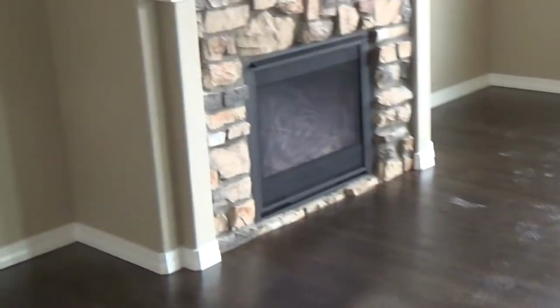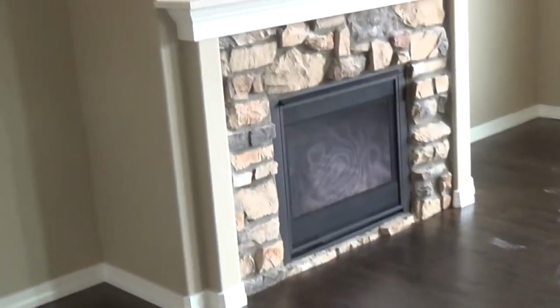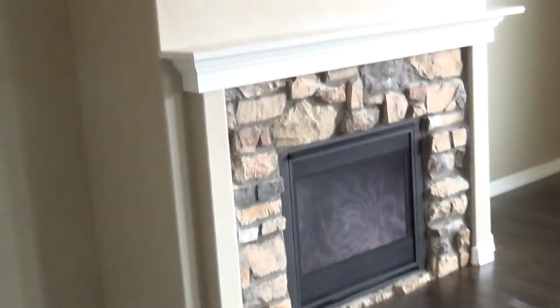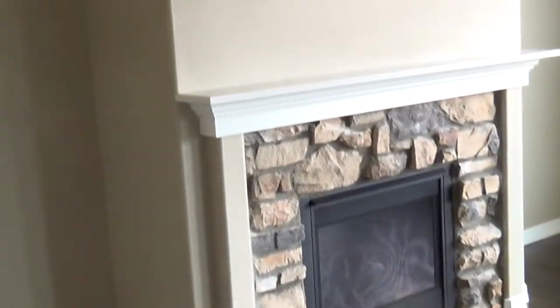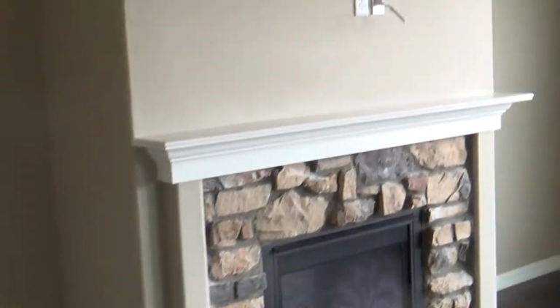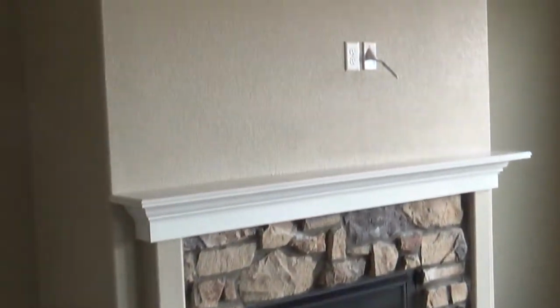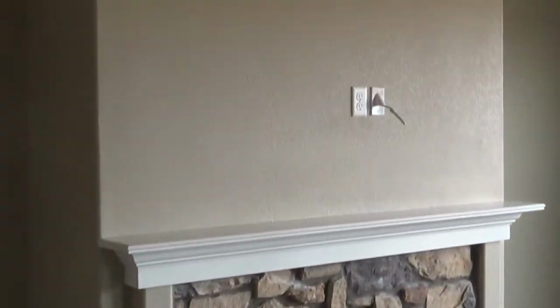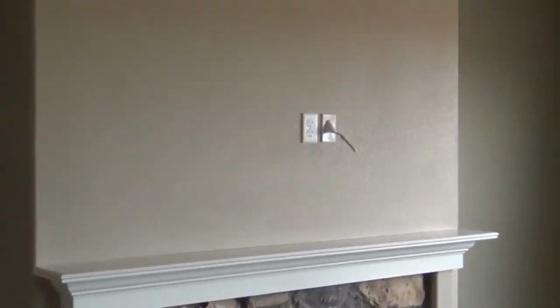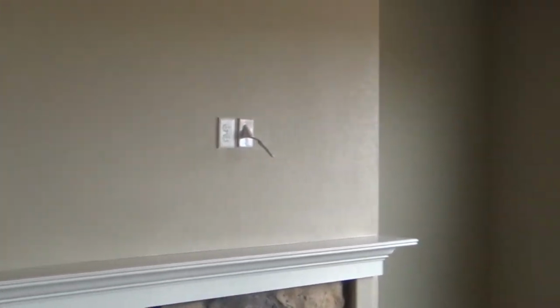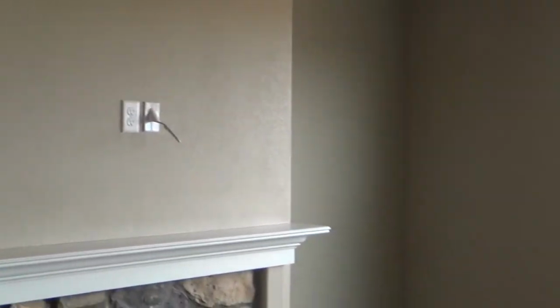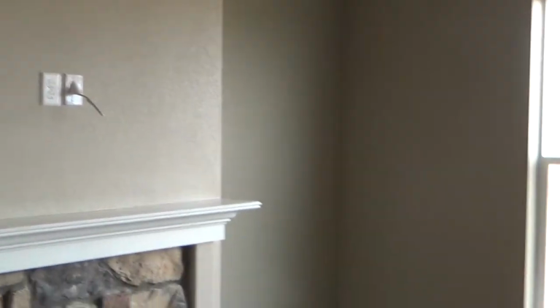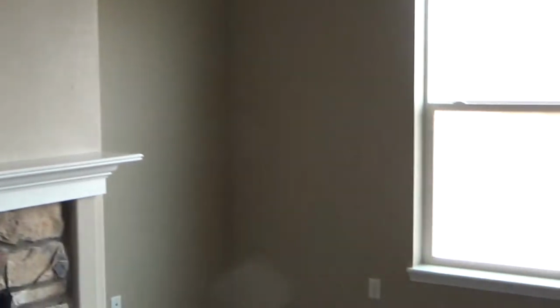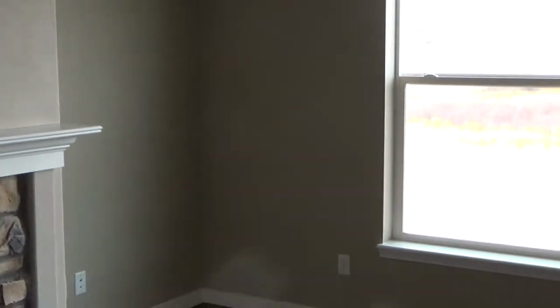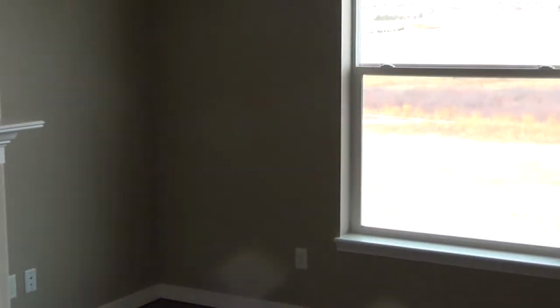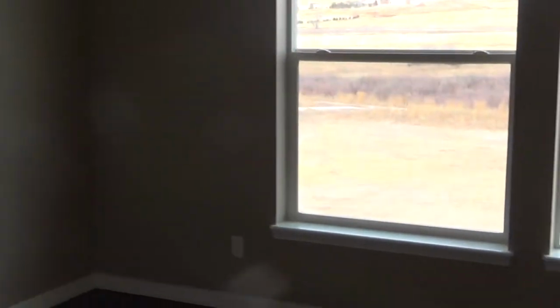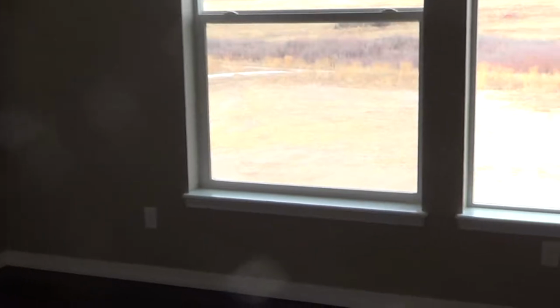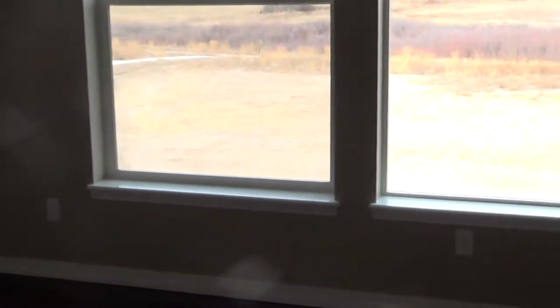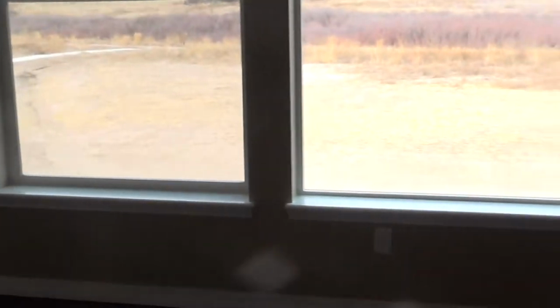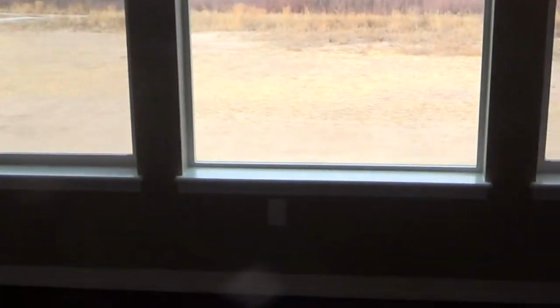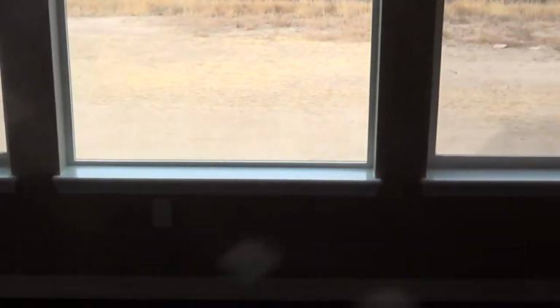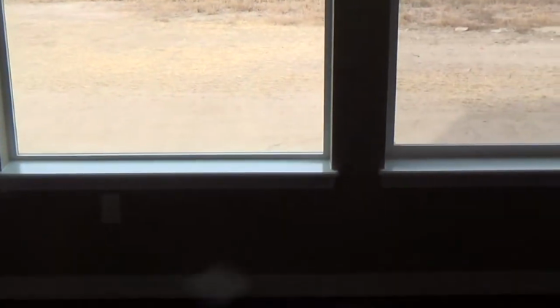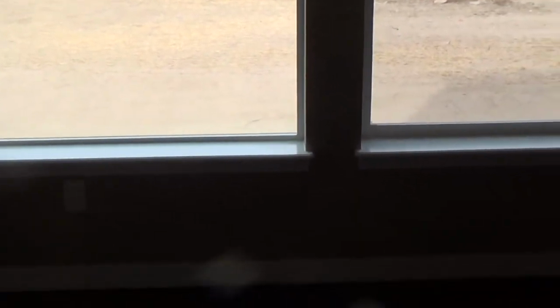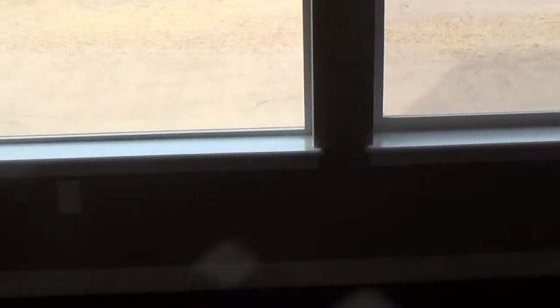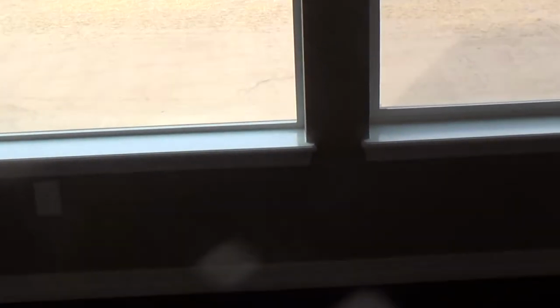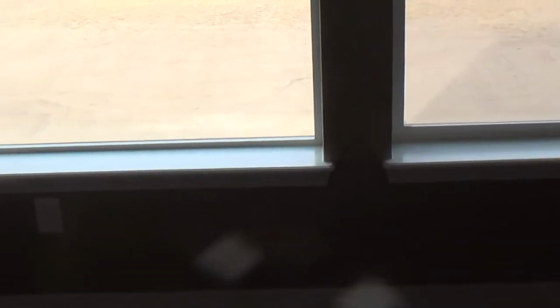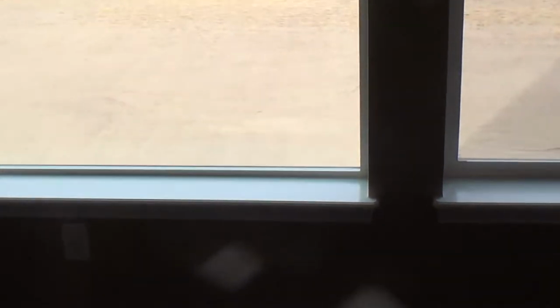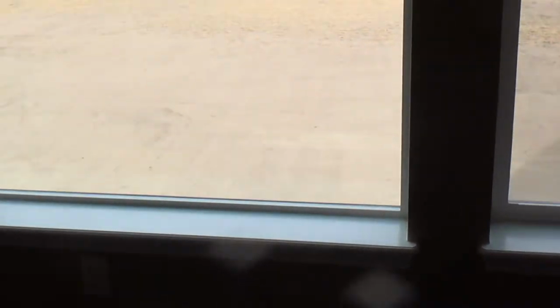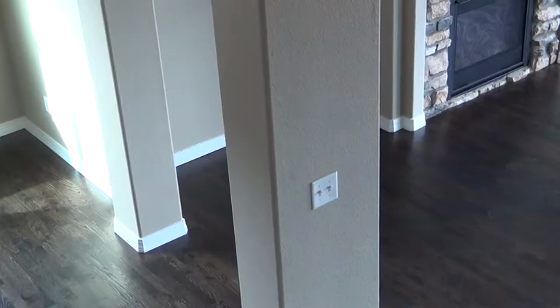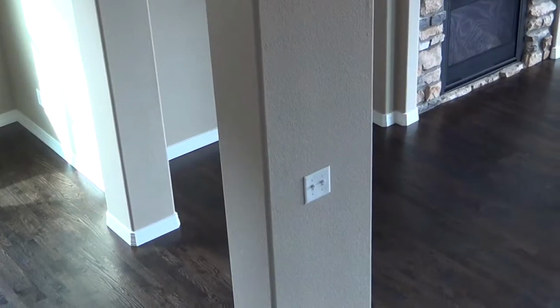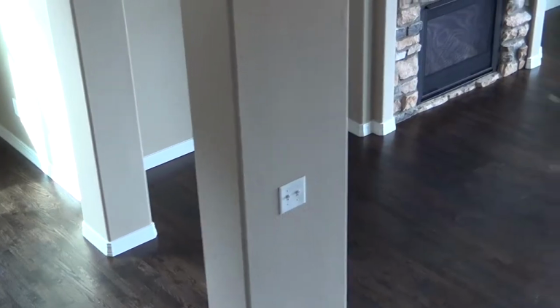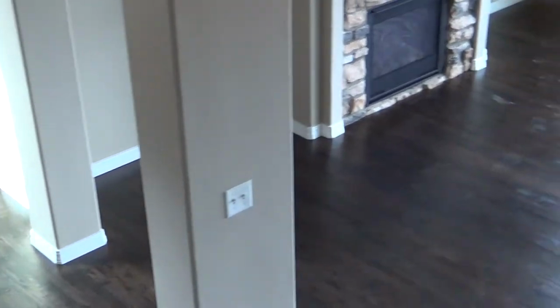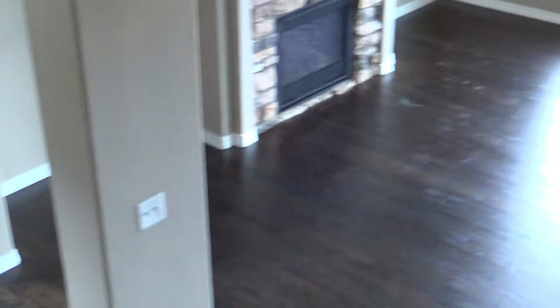What's important is that you have the study and the dining room knocked off. This is your view. Now we're going upstairs.